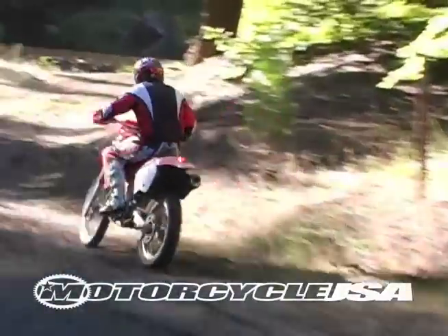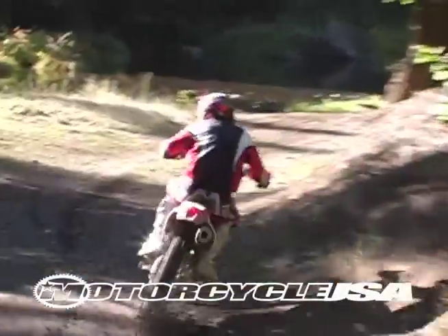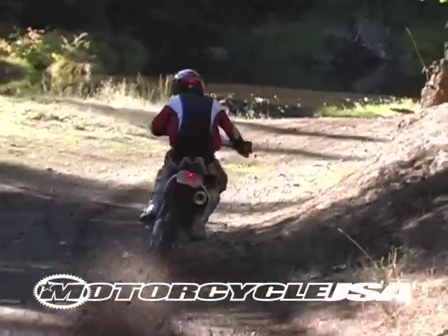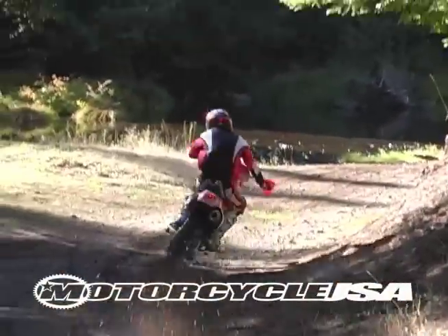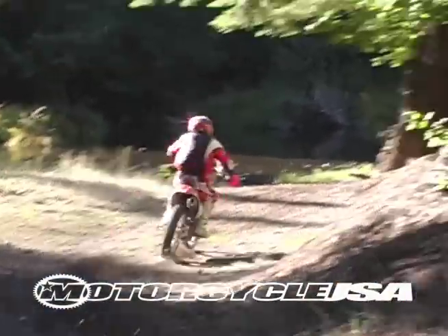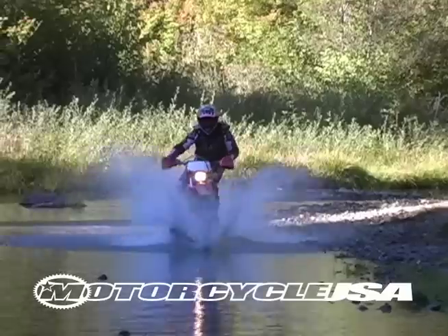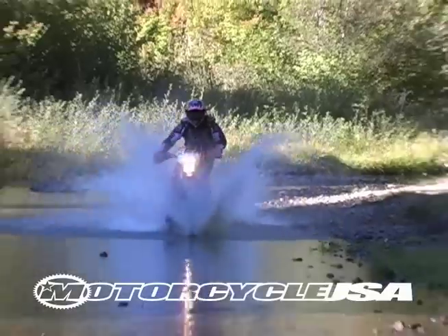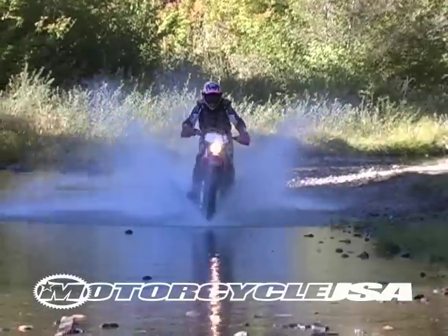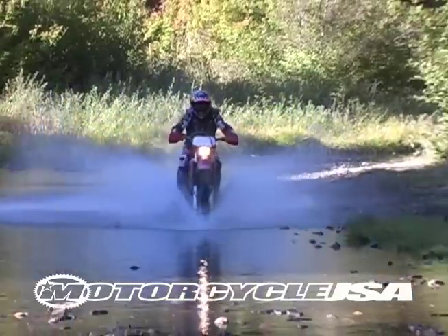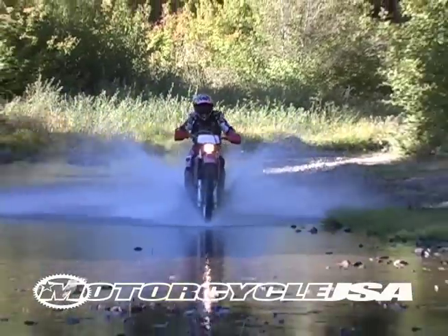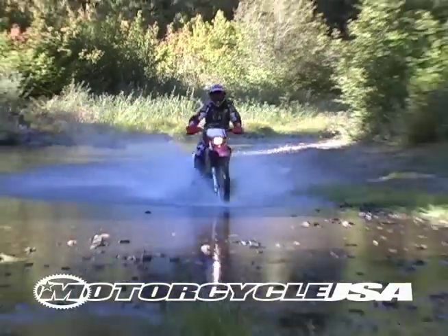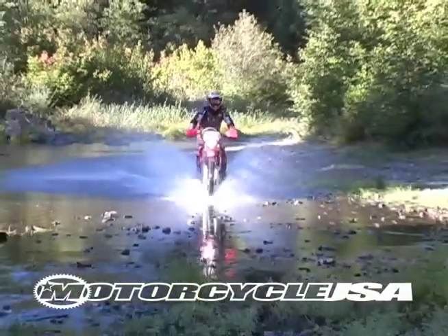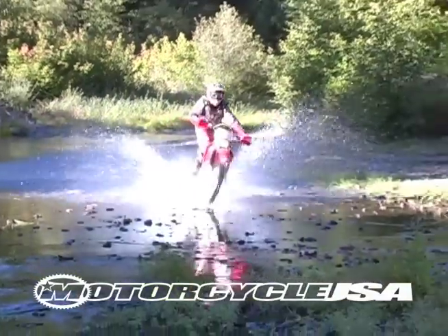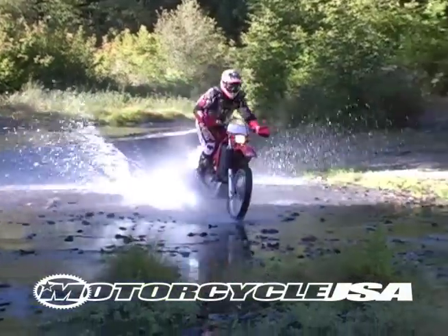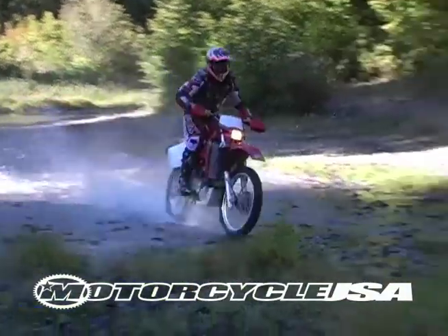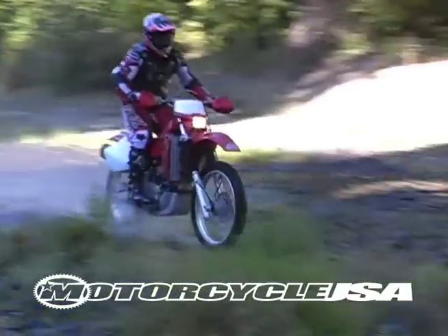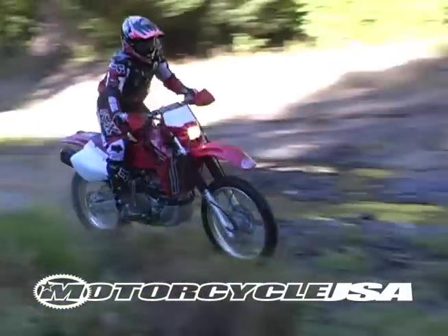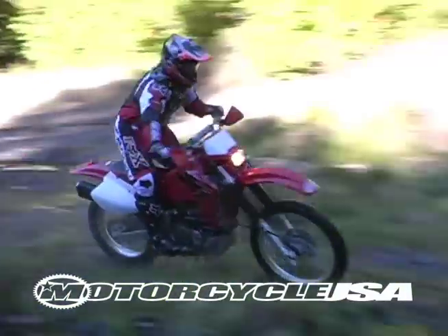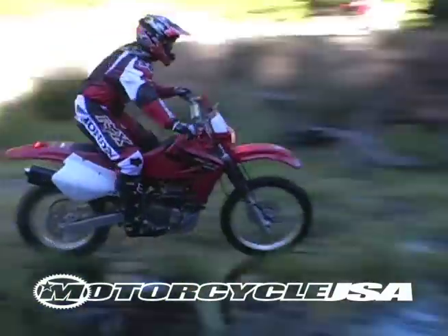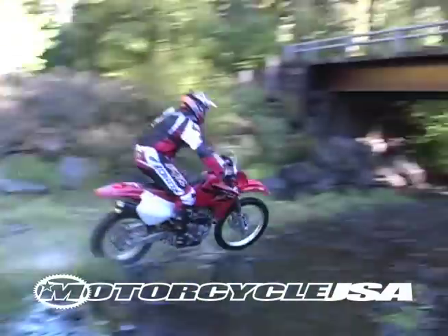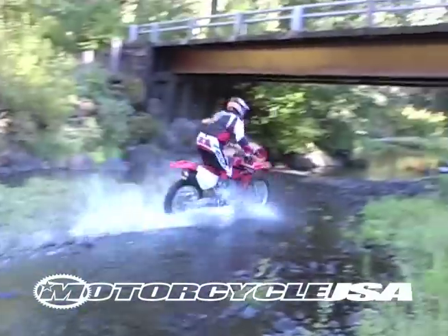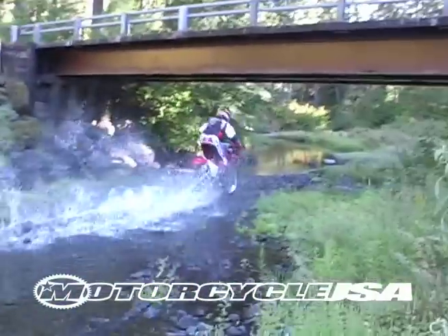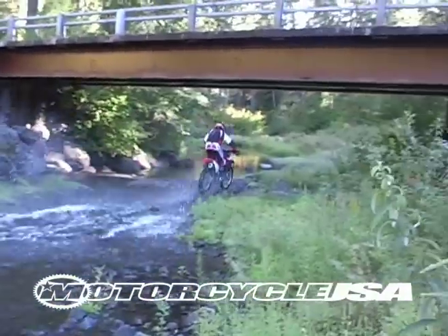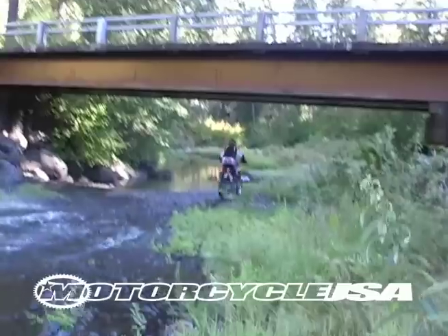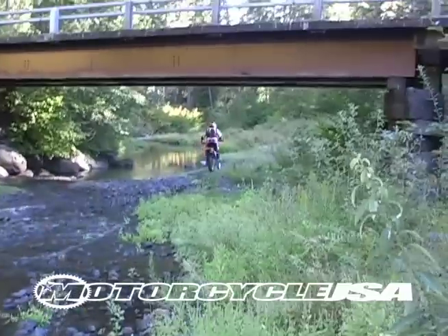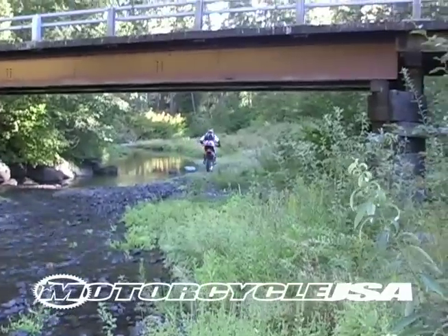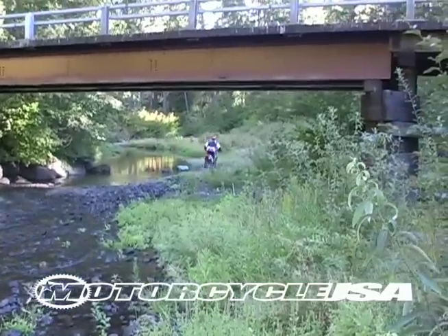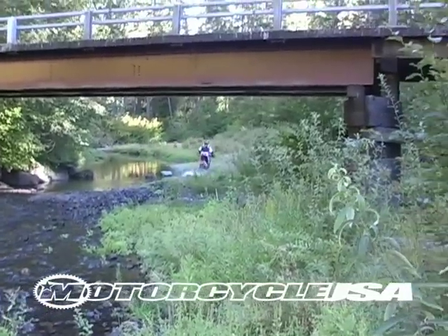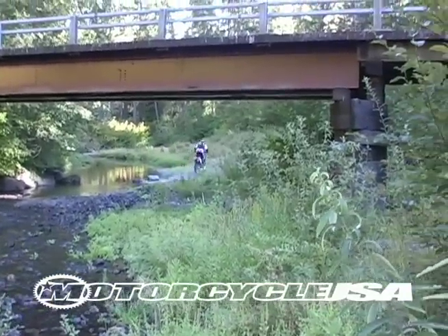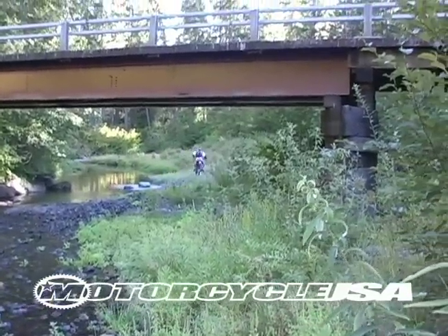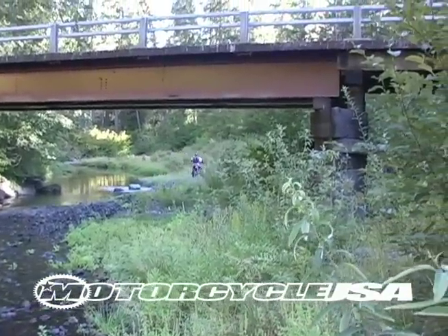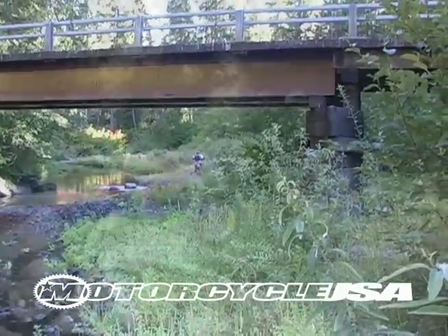We thought we'd enjoy the water while we can before boarding the XR for the Baja 1000 later this November. But based on its performance thus far, all we really have to worry about is dodging the cactus.